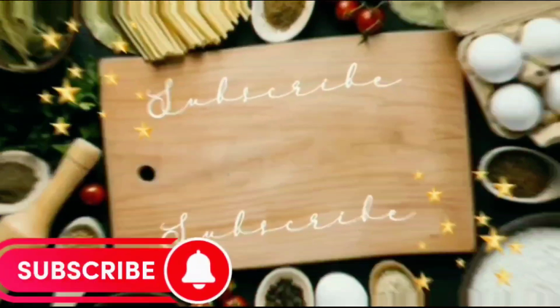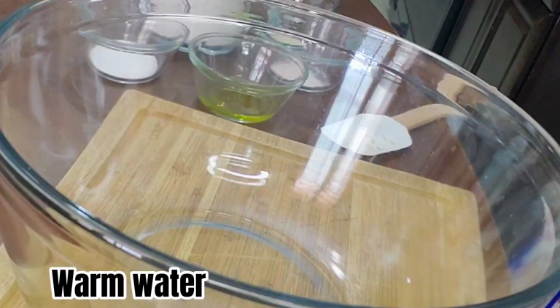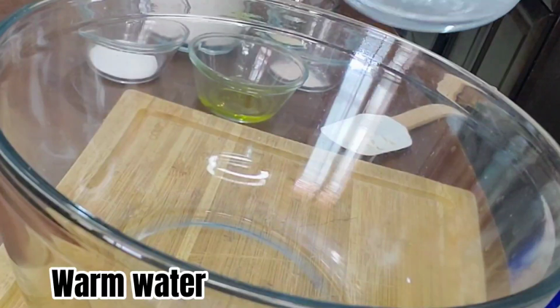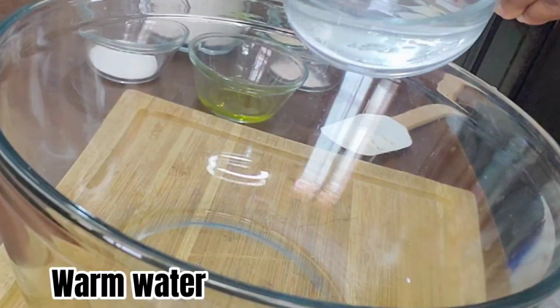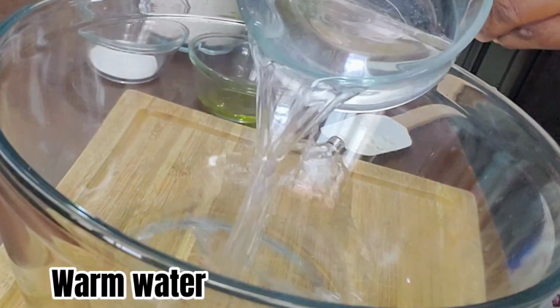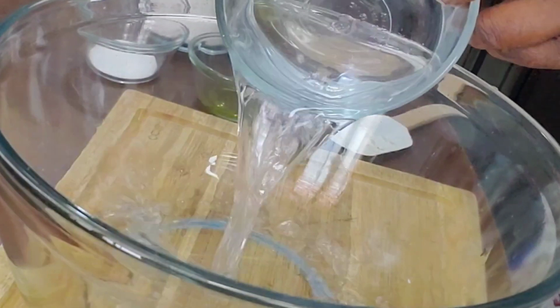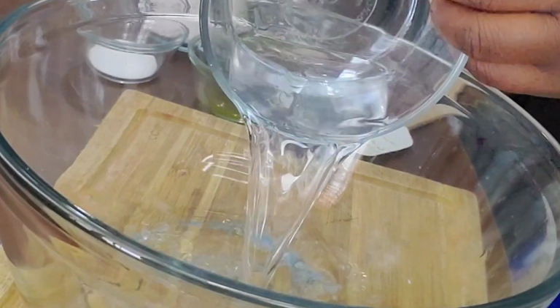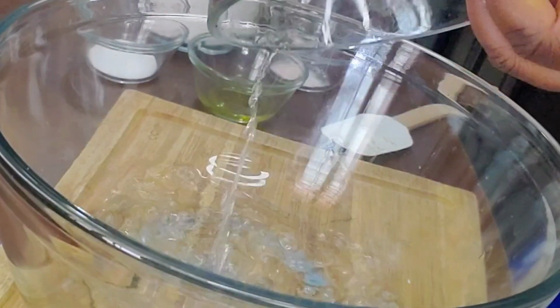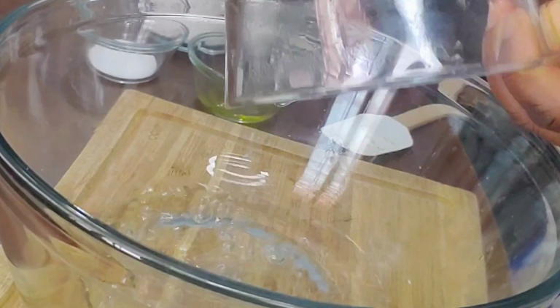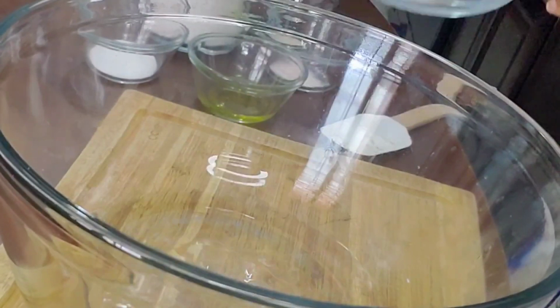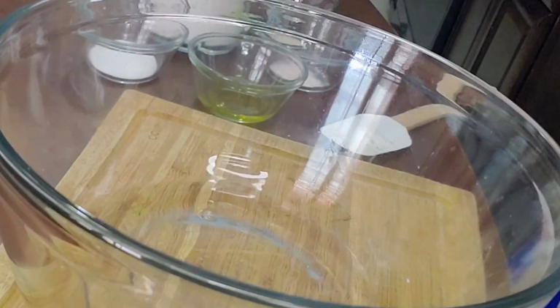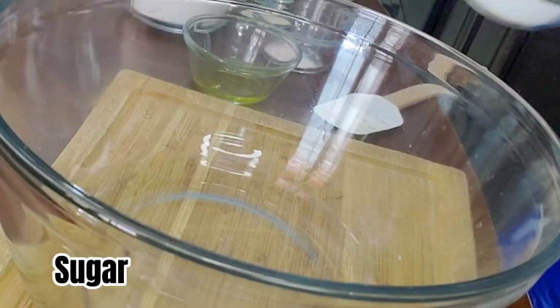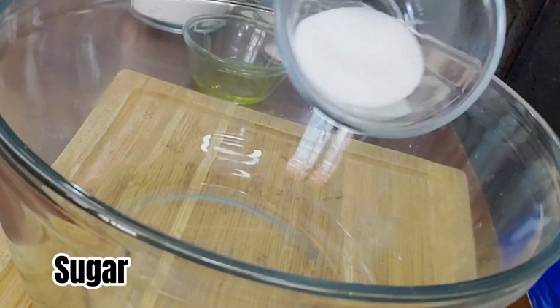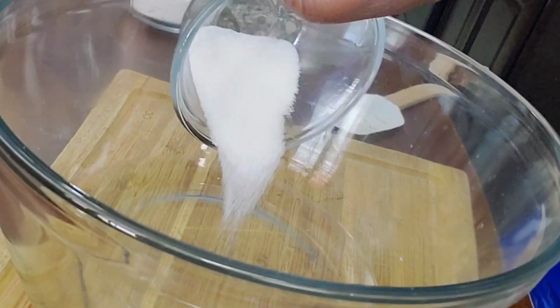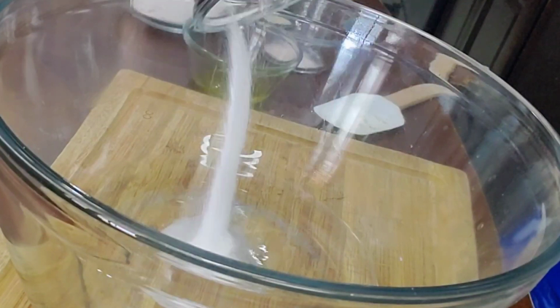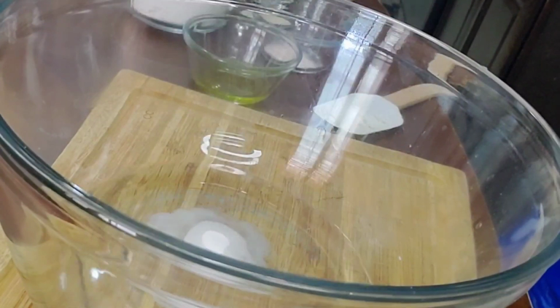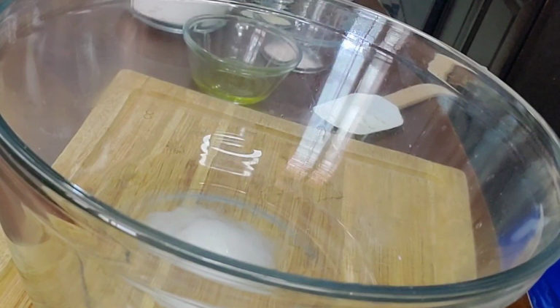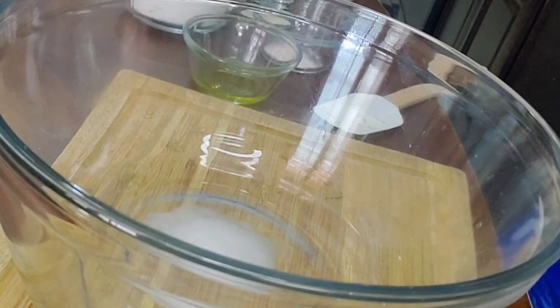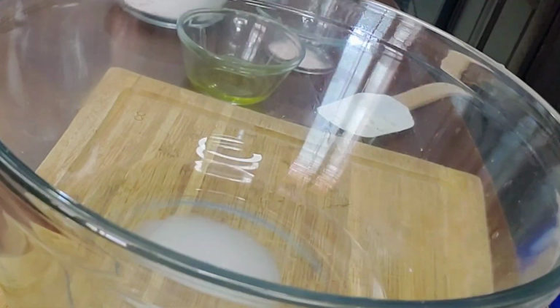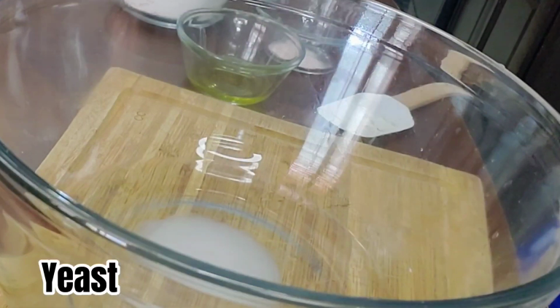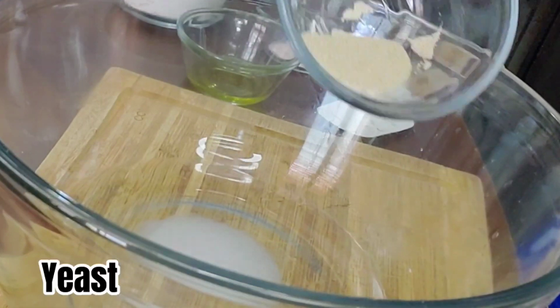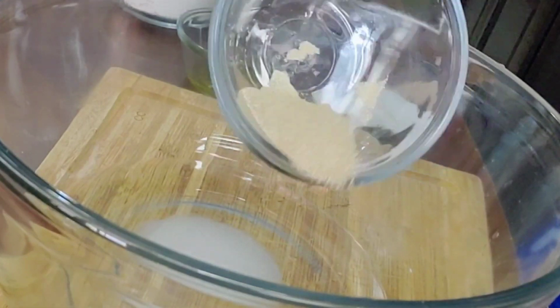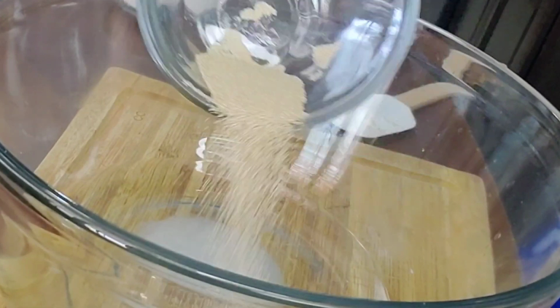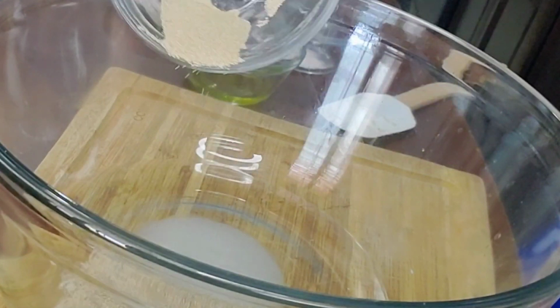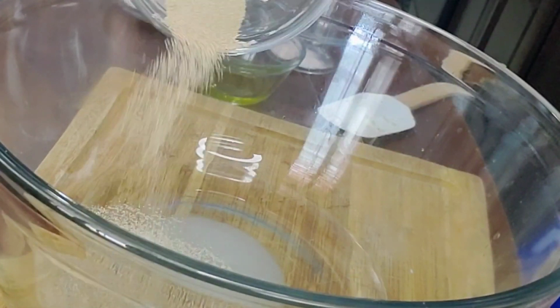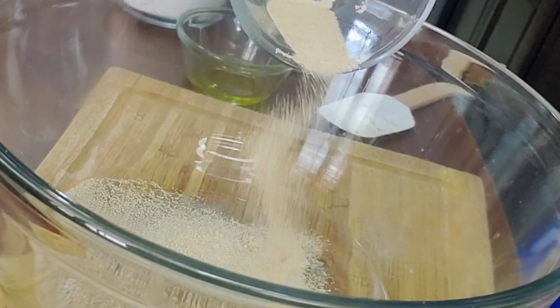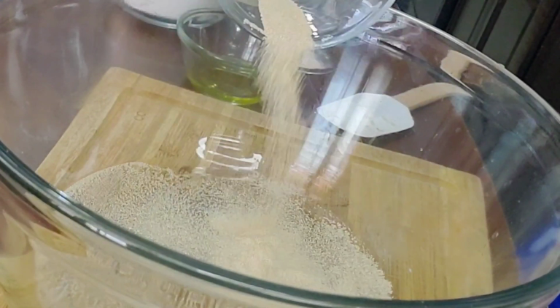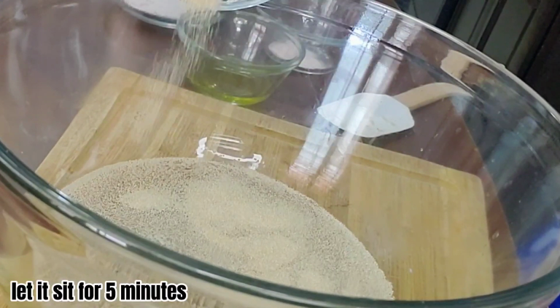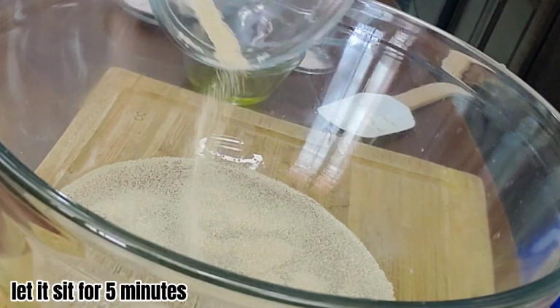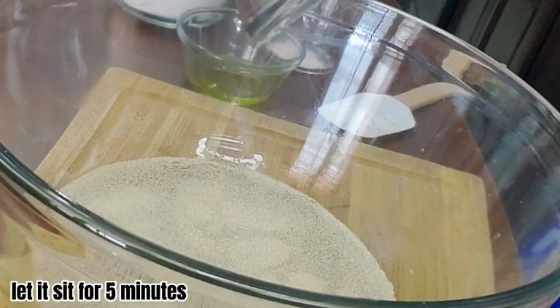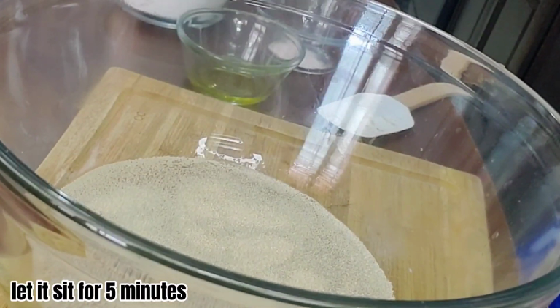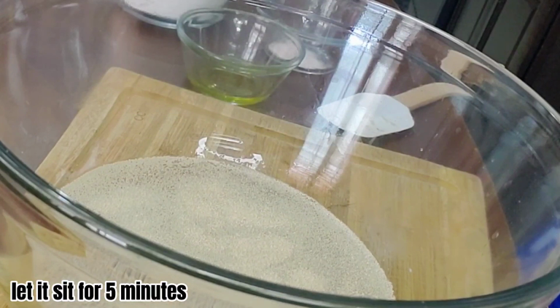Warm water, sugar, yeast. Let it sit for 5 minutes.